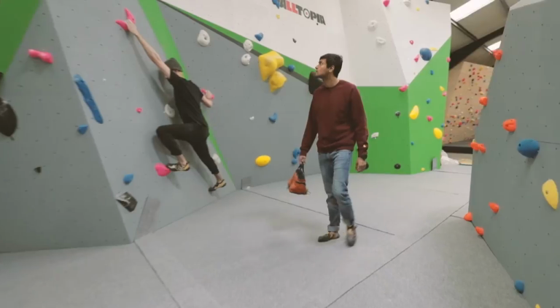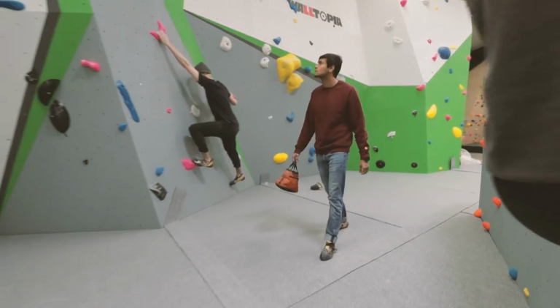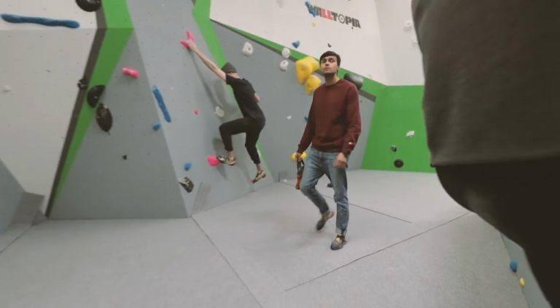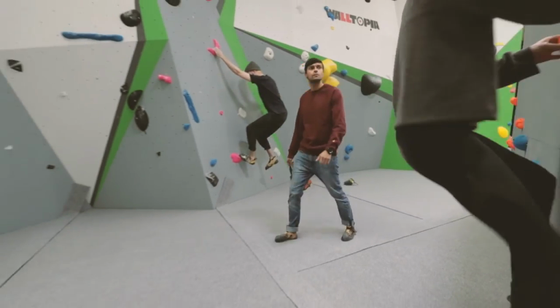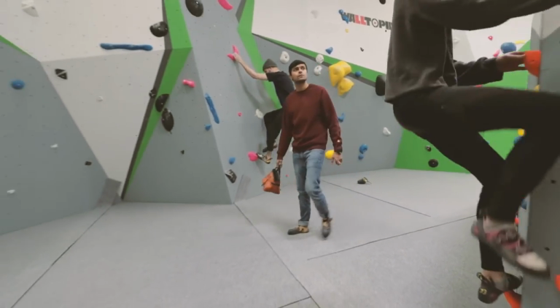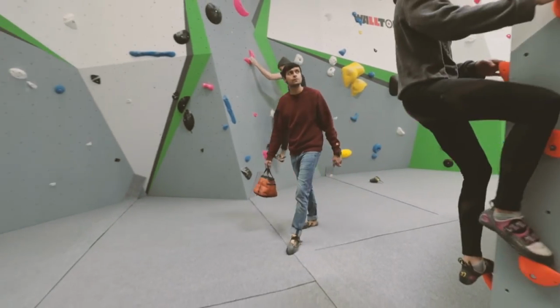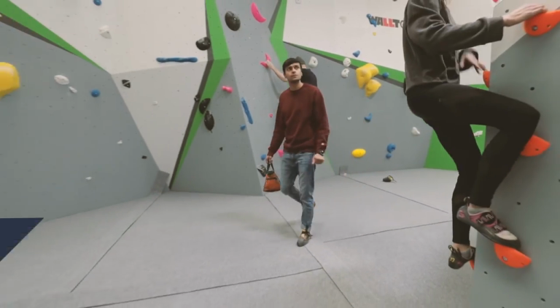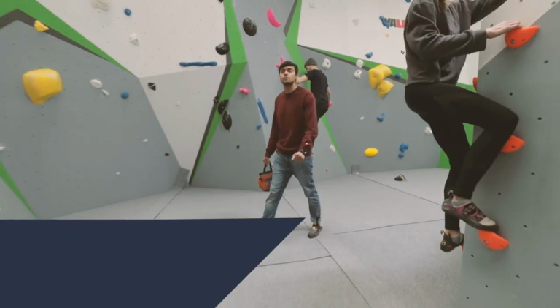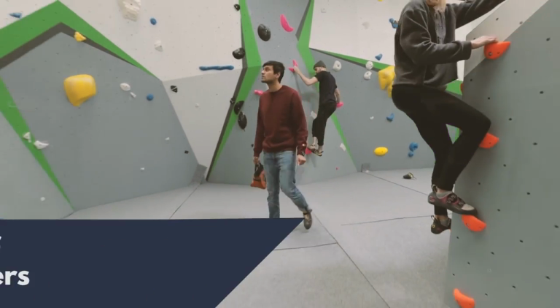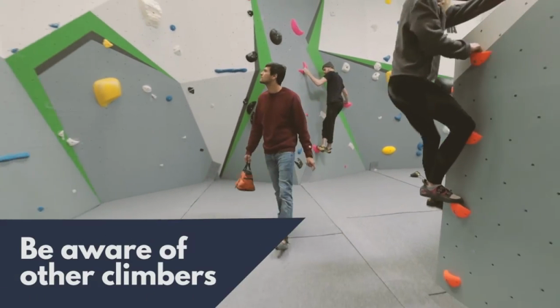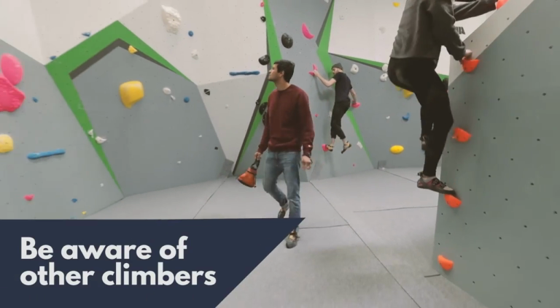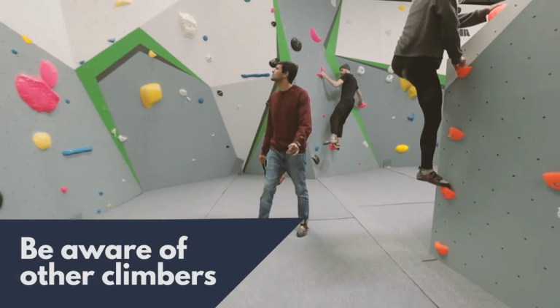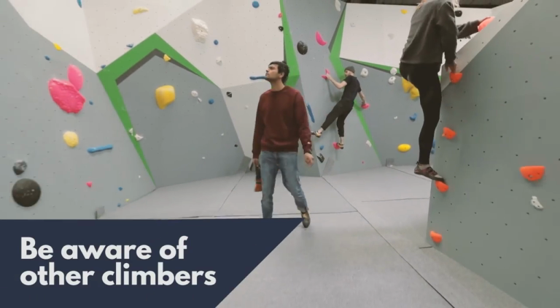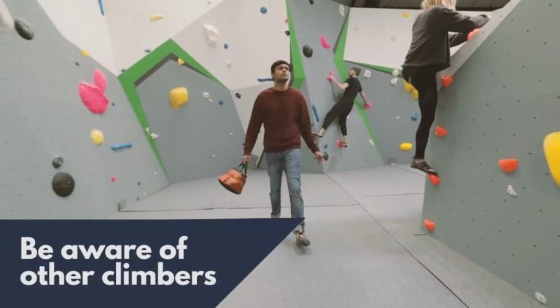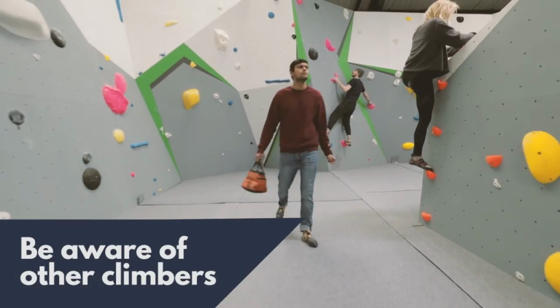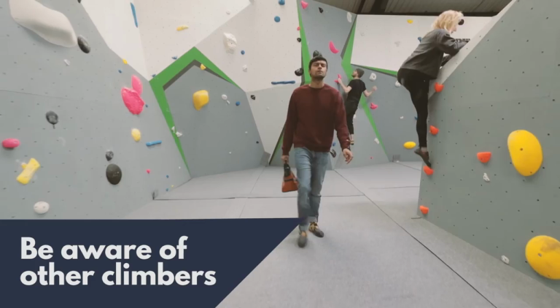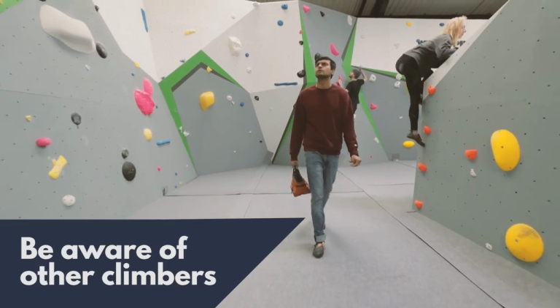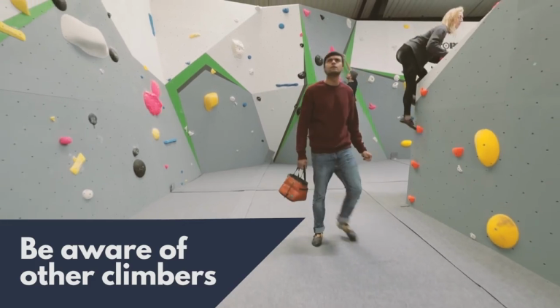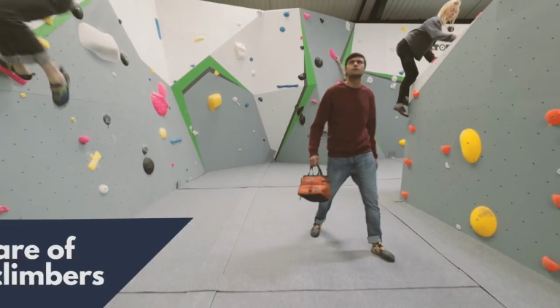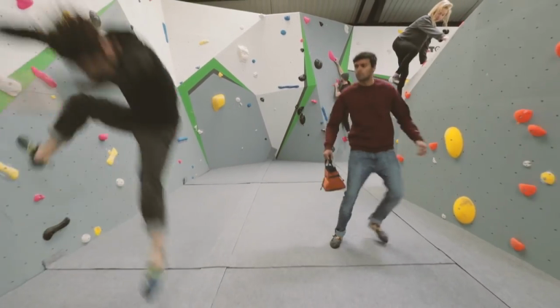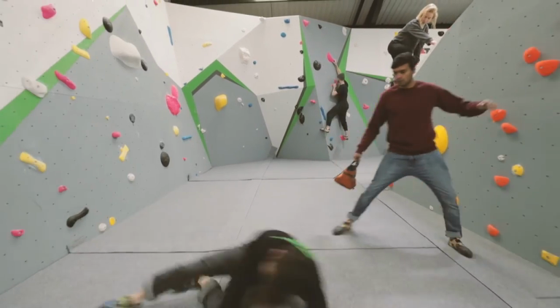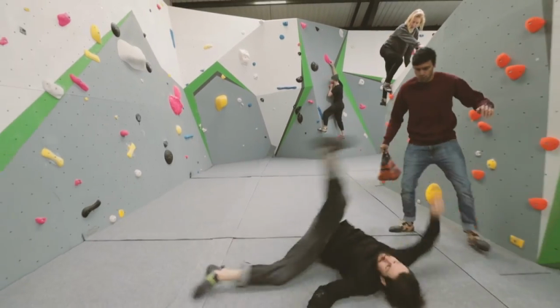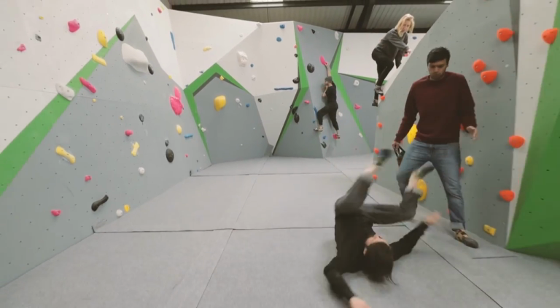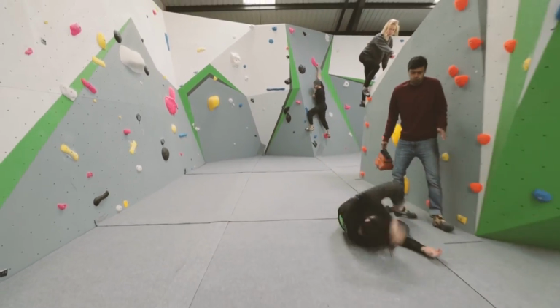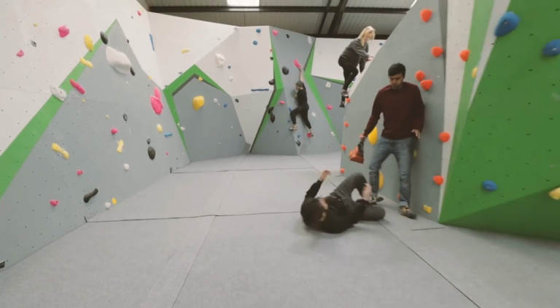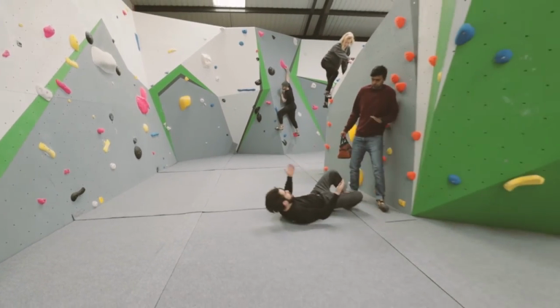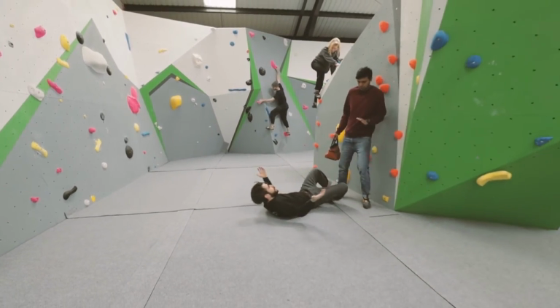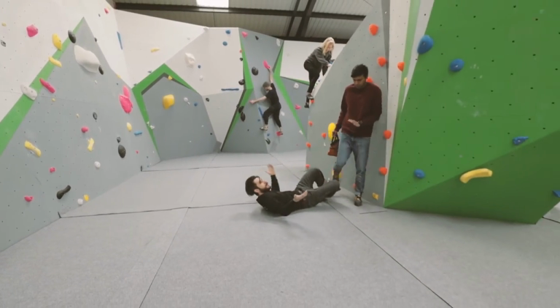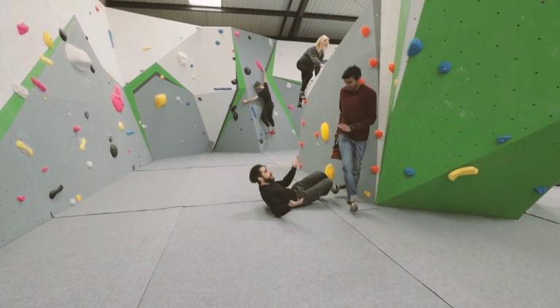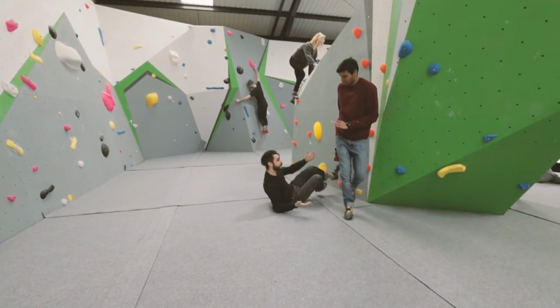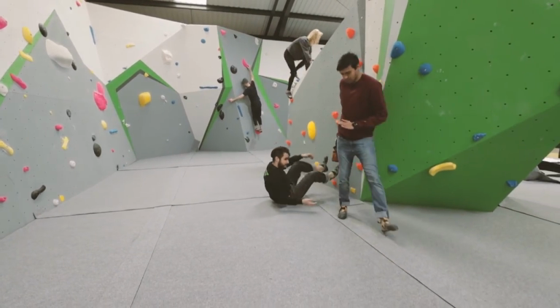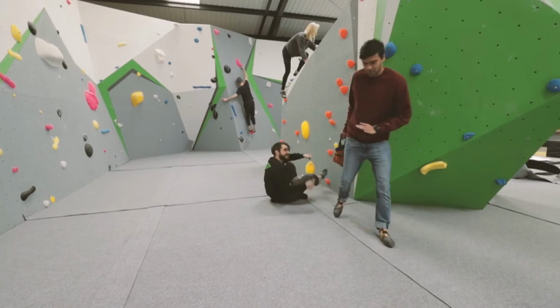When you move around the wall, be aware of other climbers and try to stay out of their landing zones. If they fall and you are in the way, you risk injury to both them and yourself.